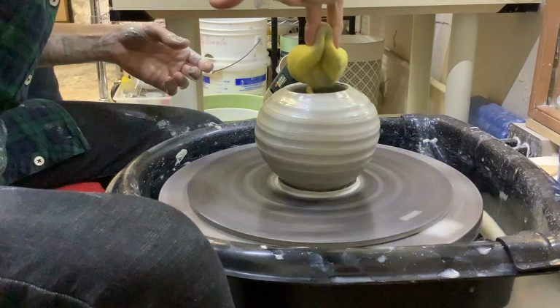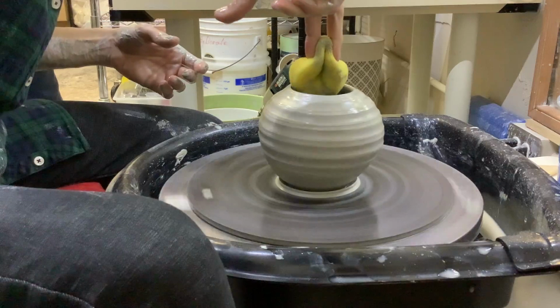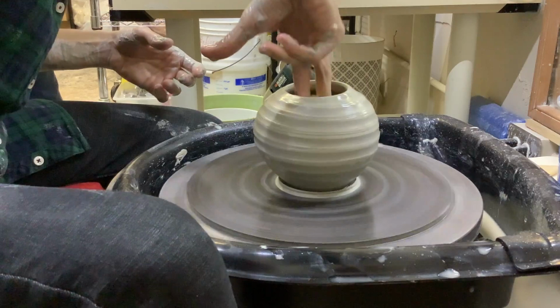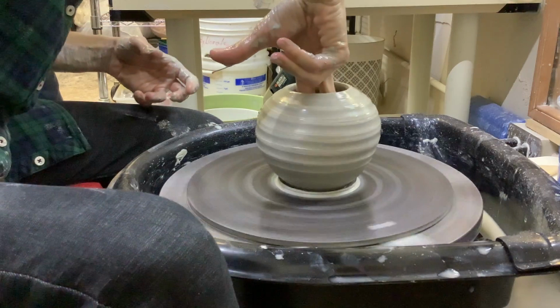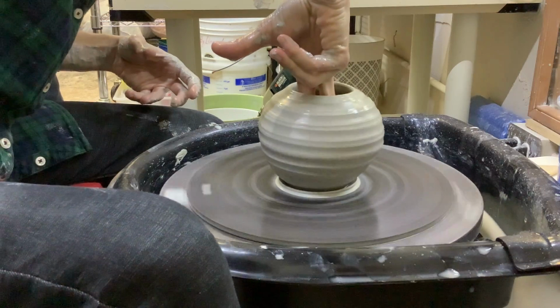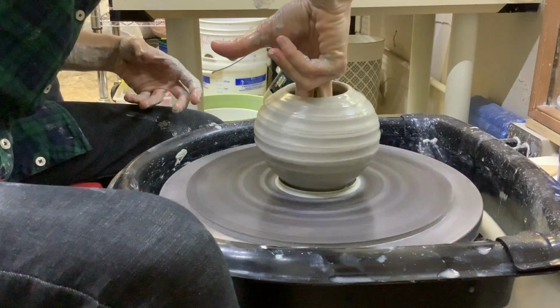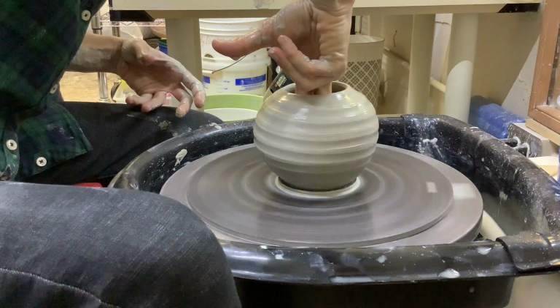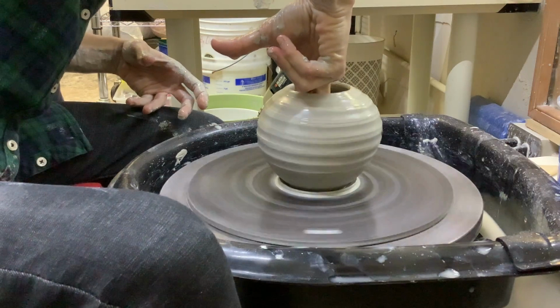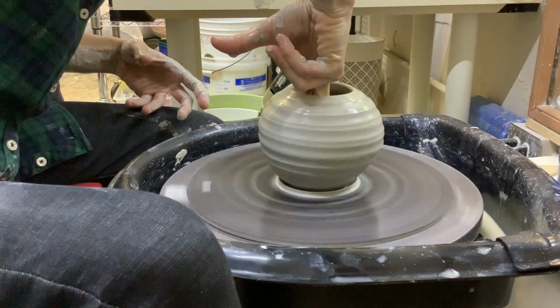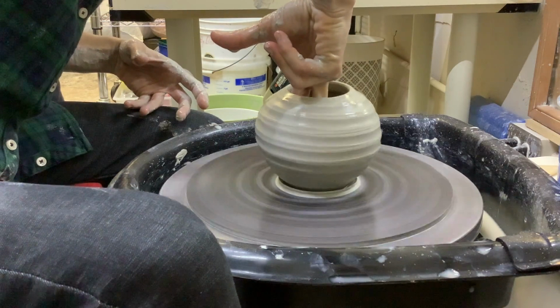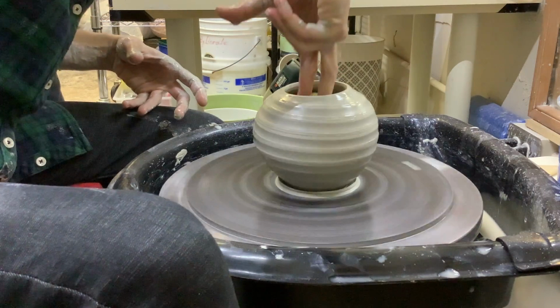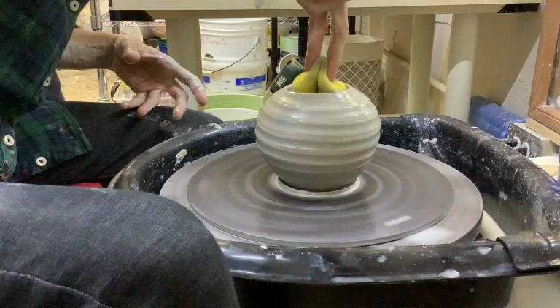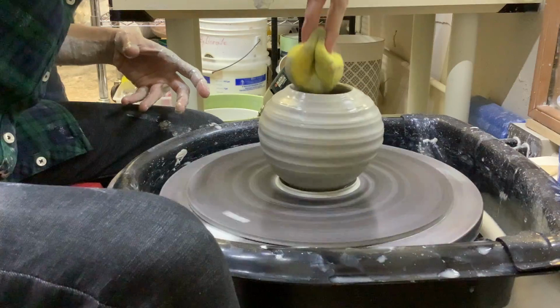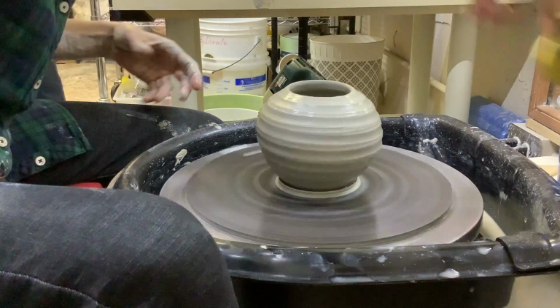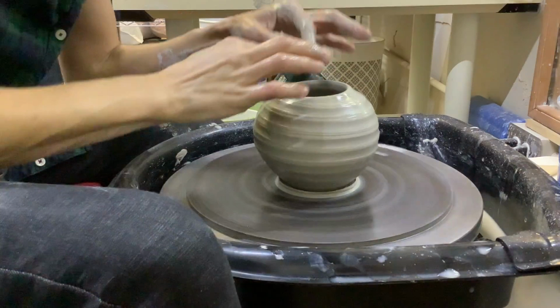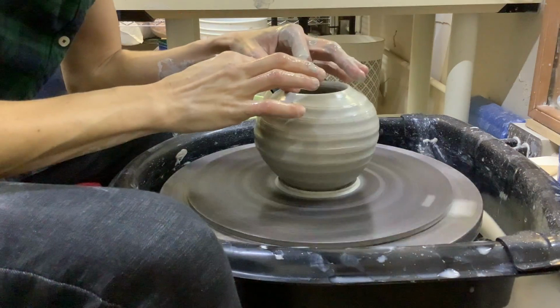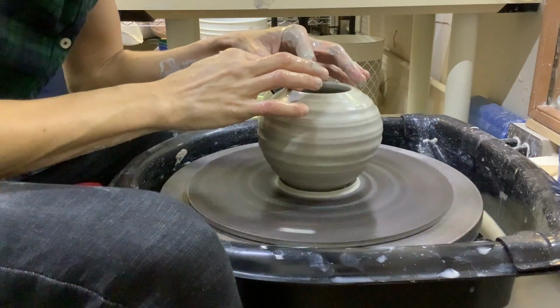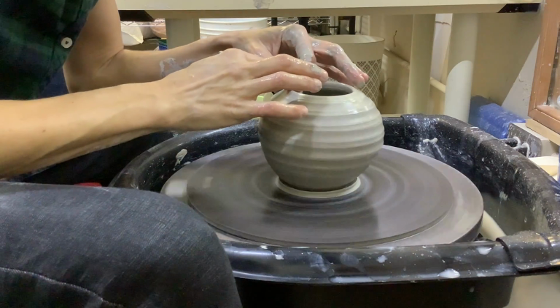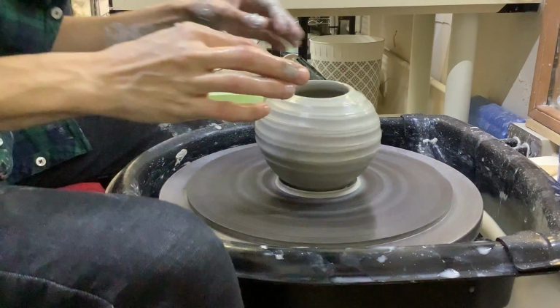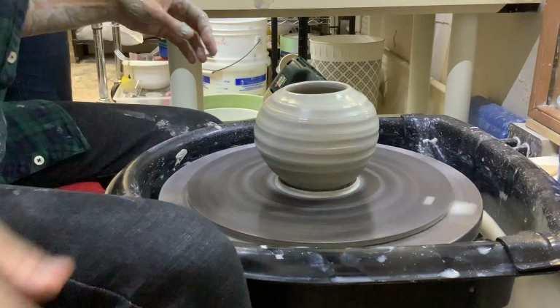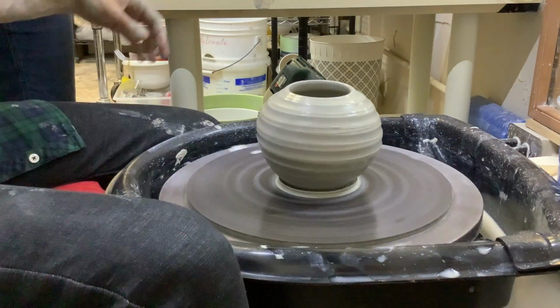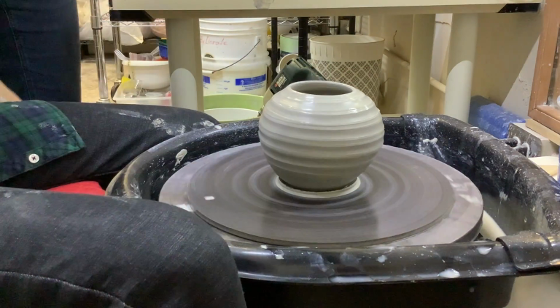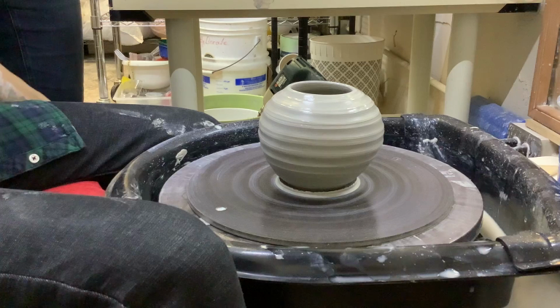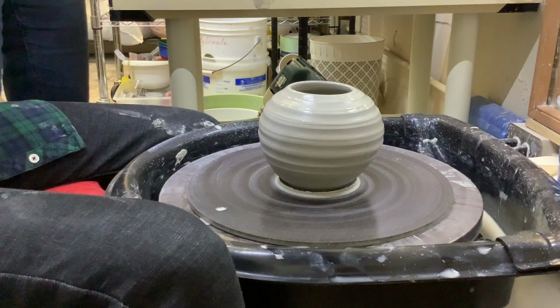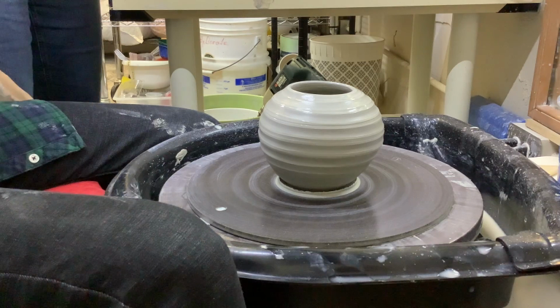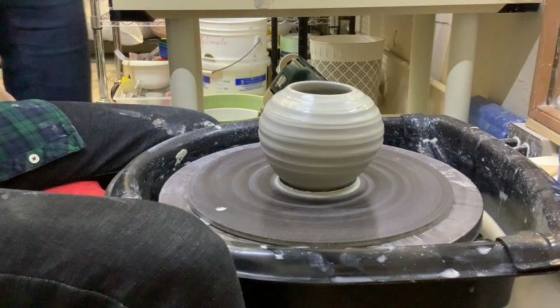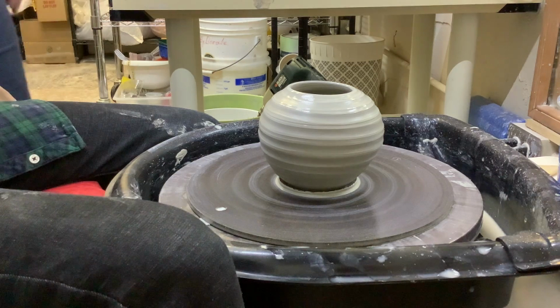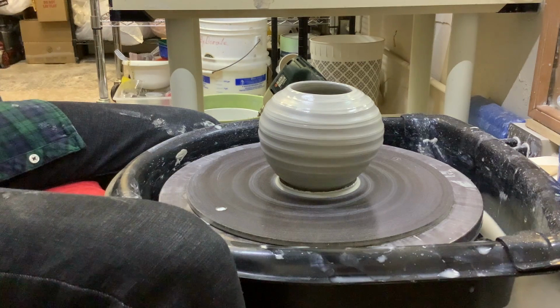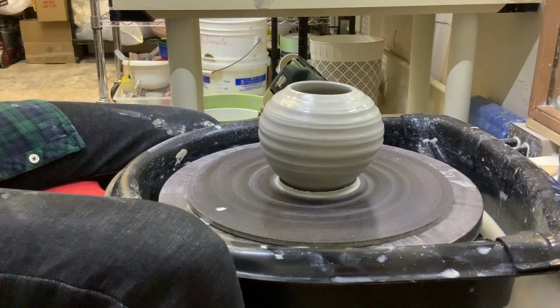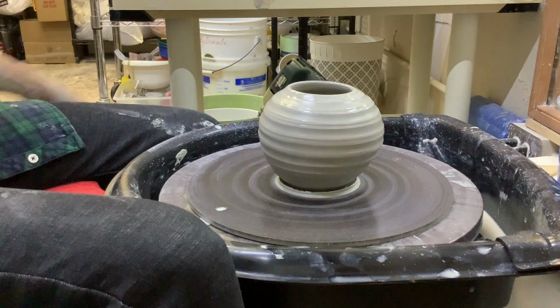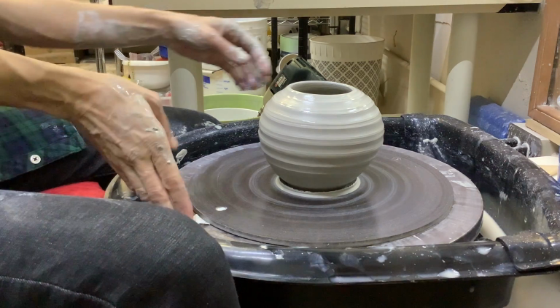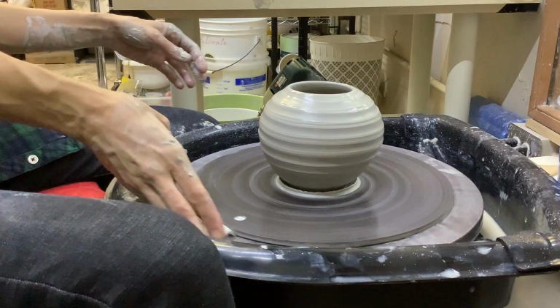Because this form has no bottom, if I were to wire it off right now it would distort, so I have to wait anyway. Once I stop the wheel — does it still look wobbly? It doesn't look wobbly at all.